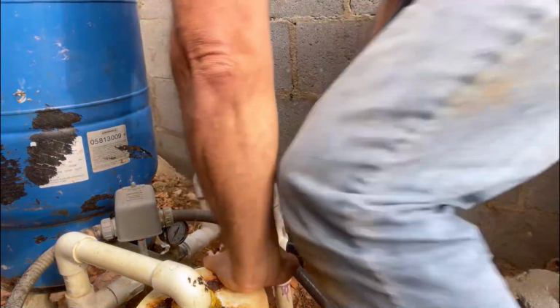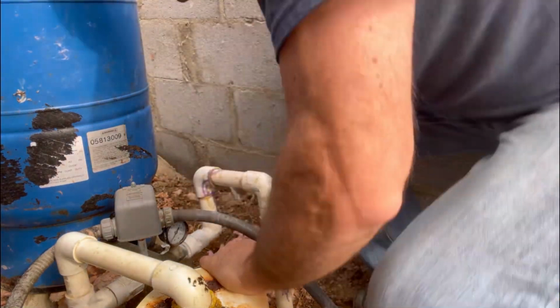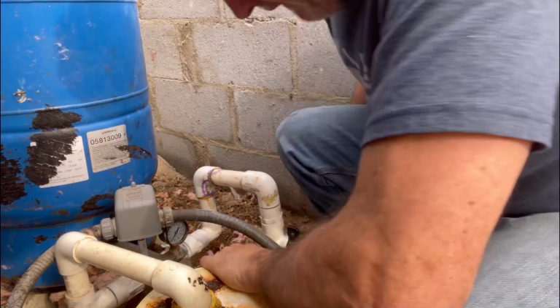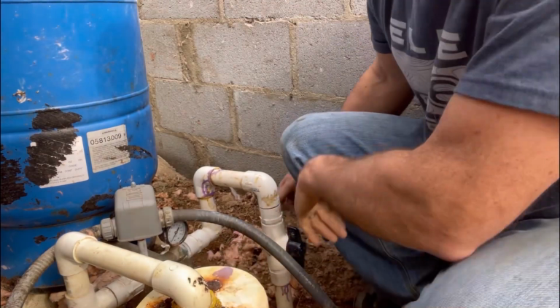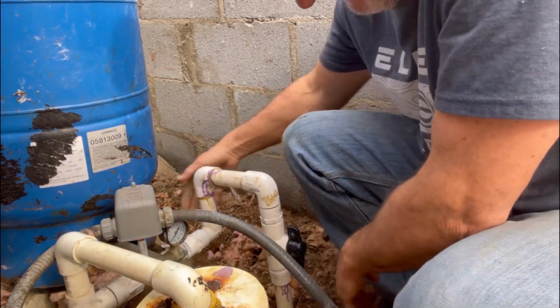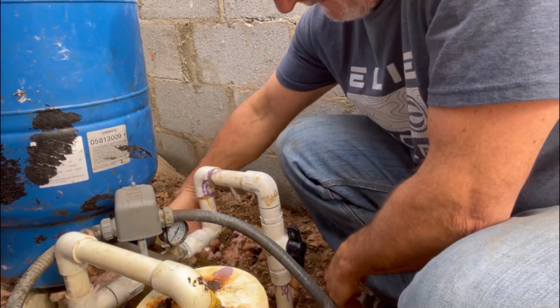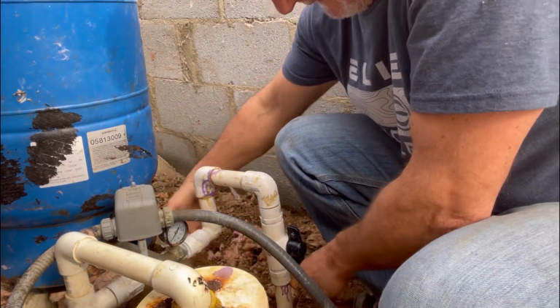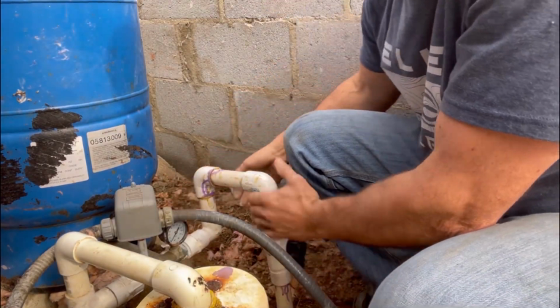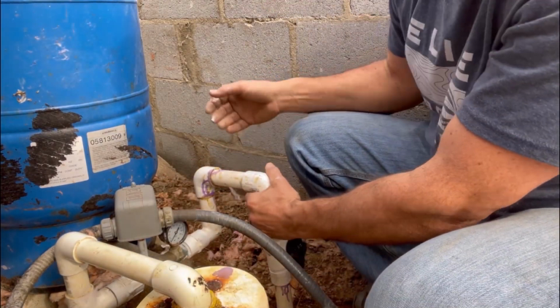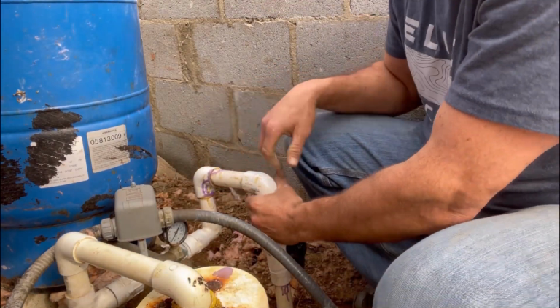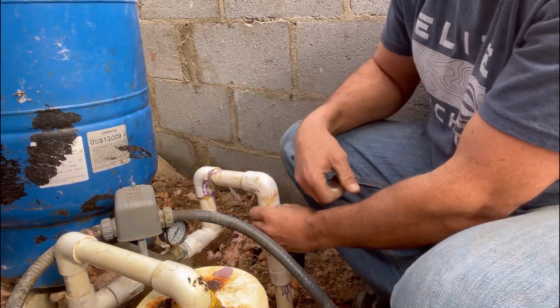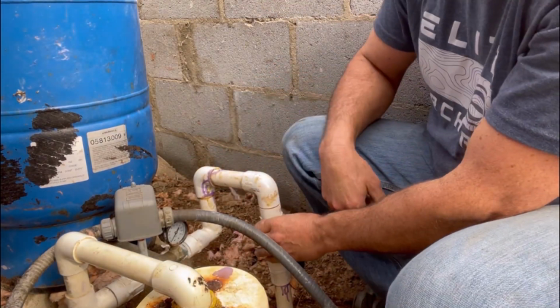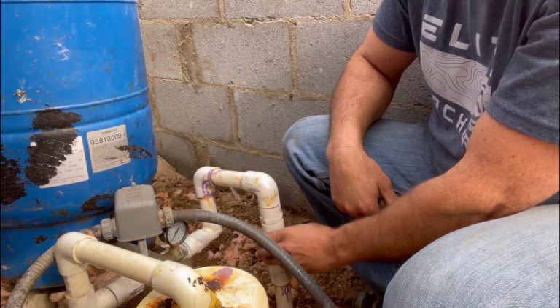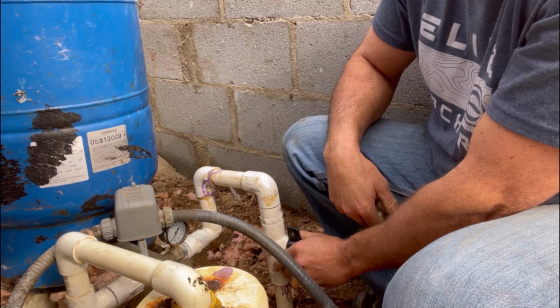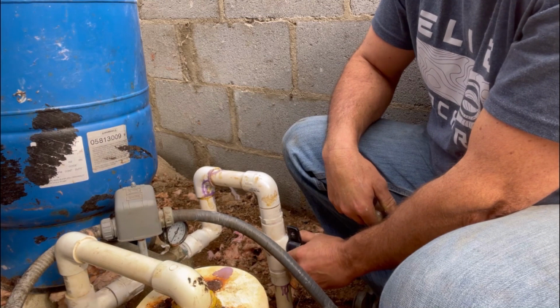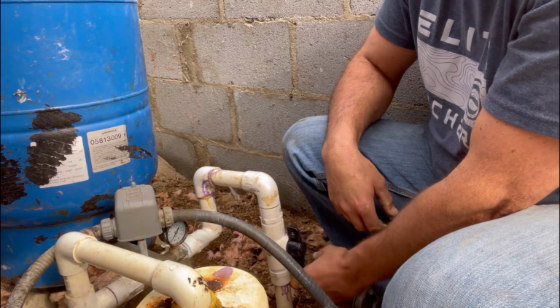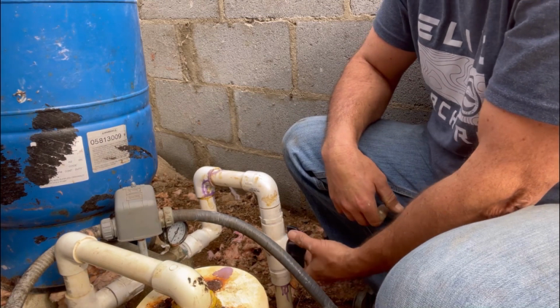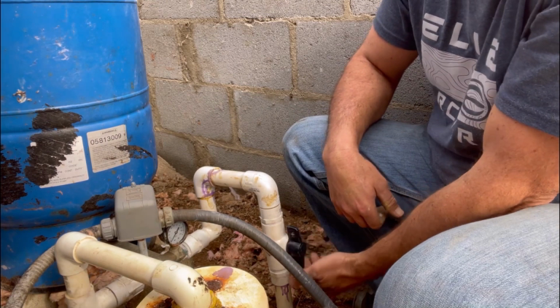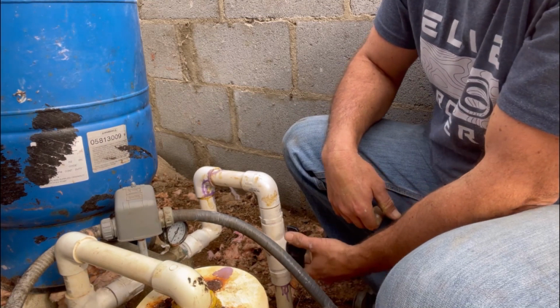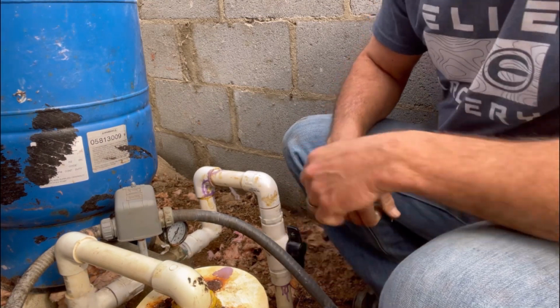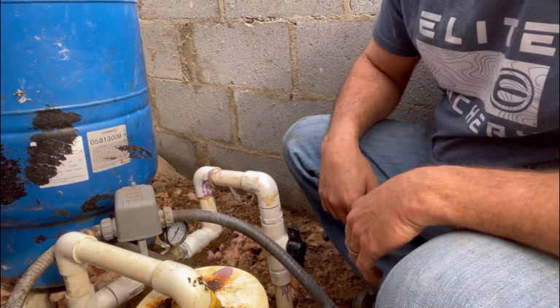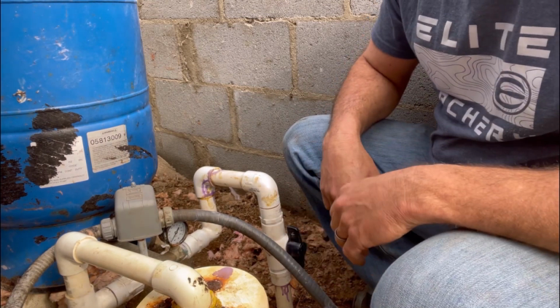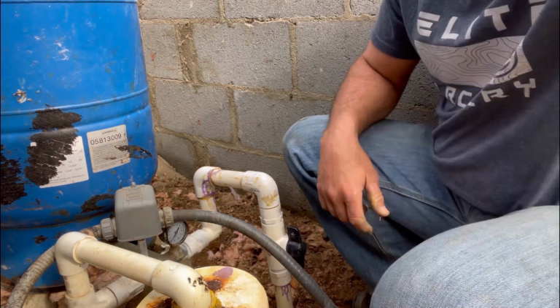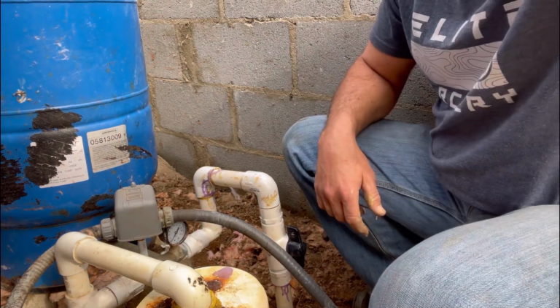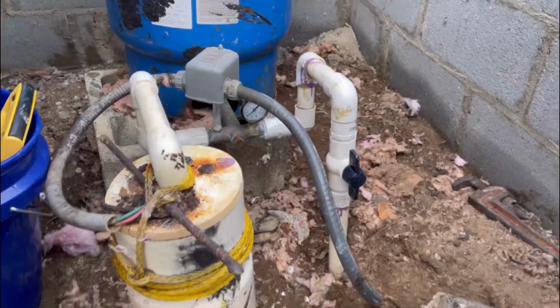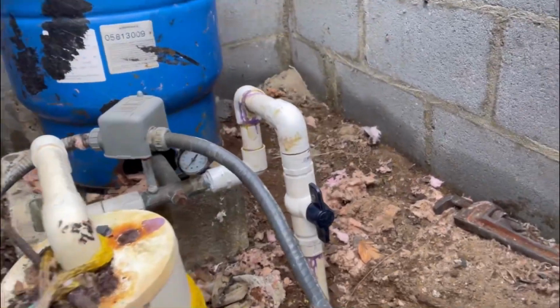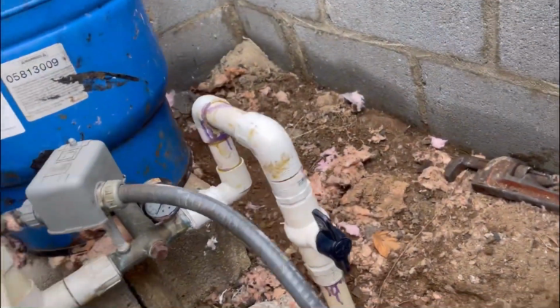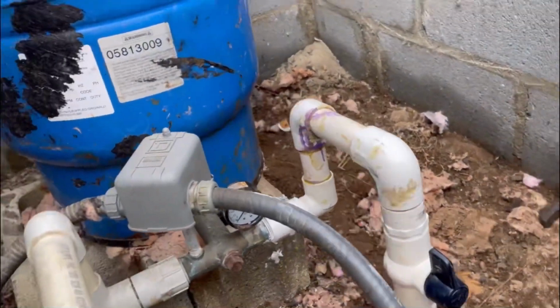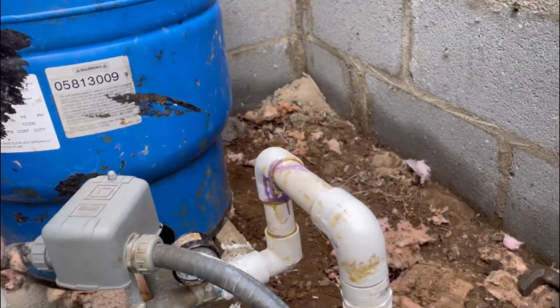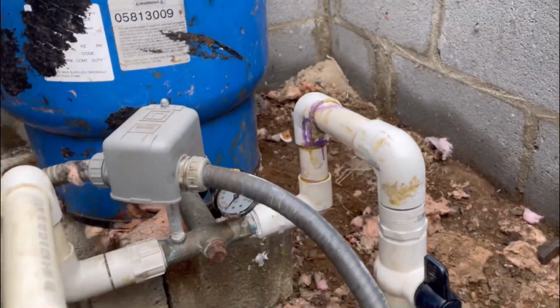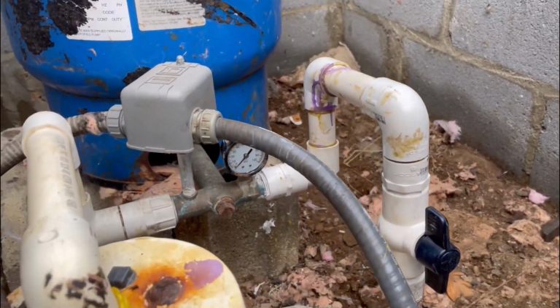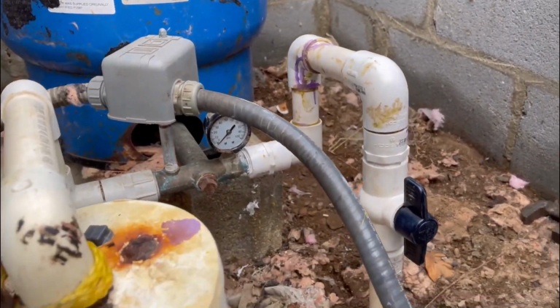Check for leaks. No leaks. All right, that's good — all fixed and no leaks.